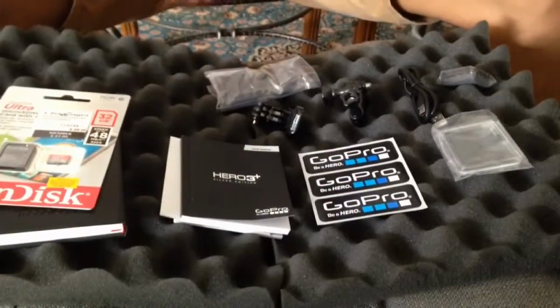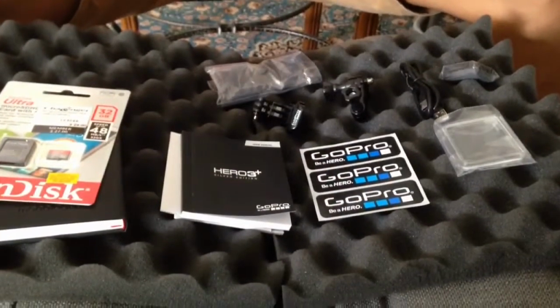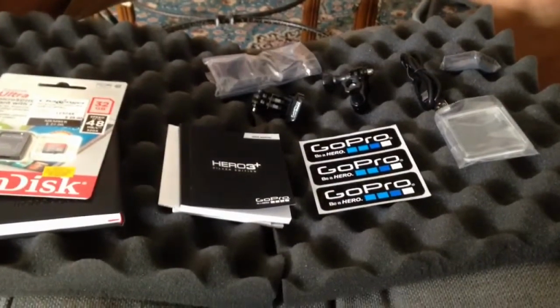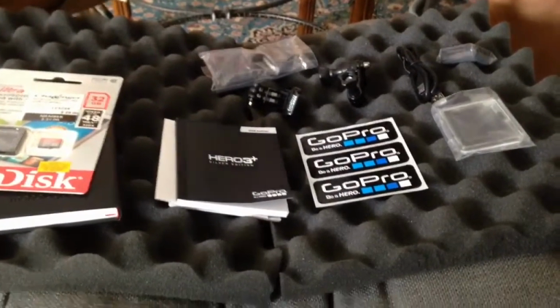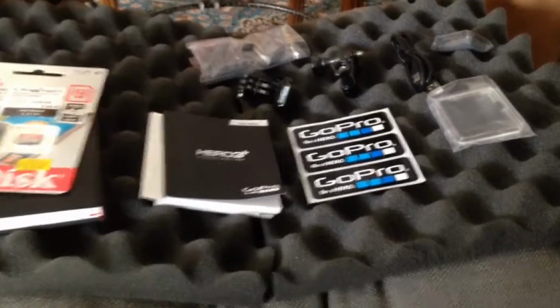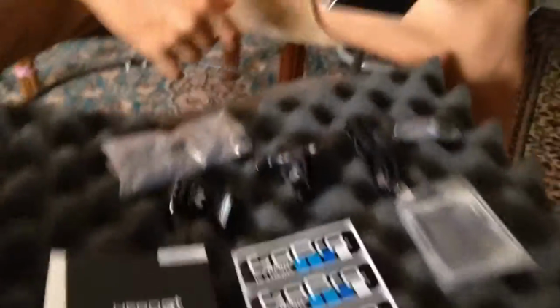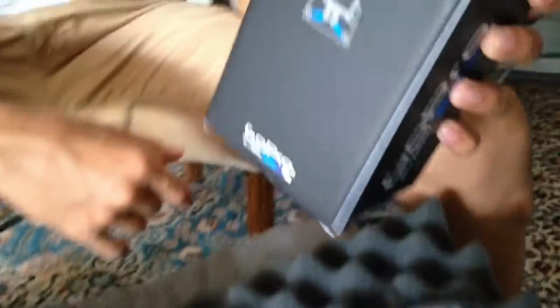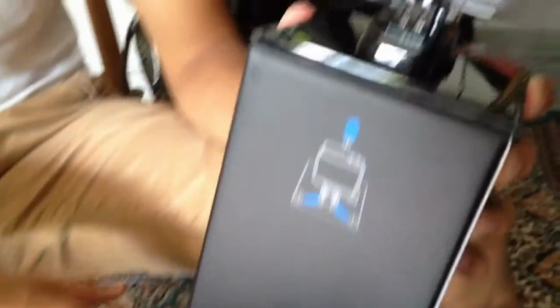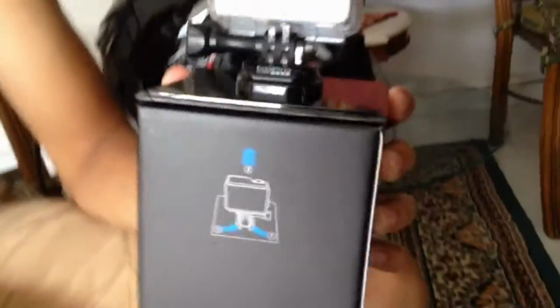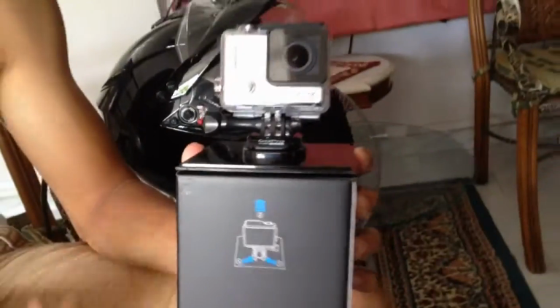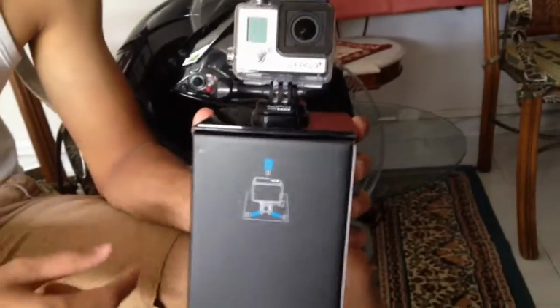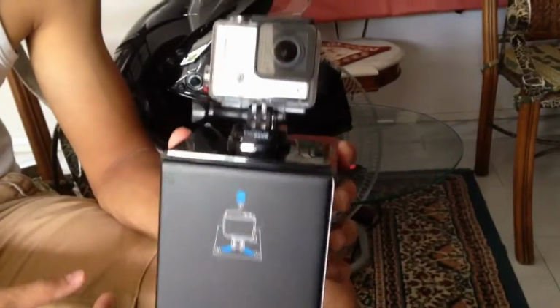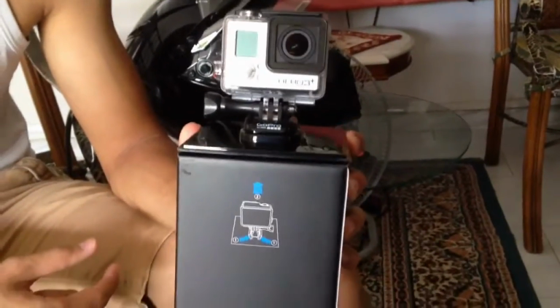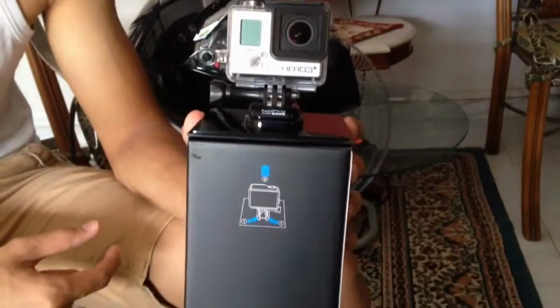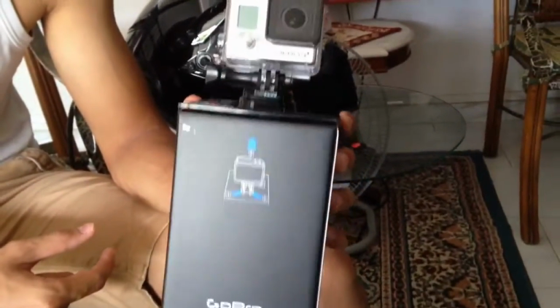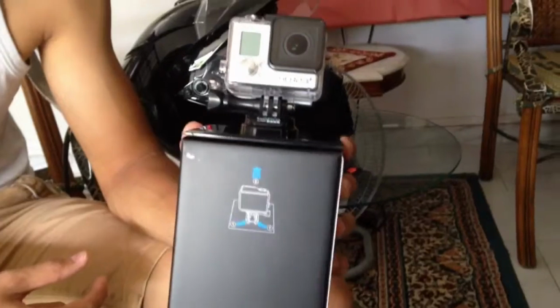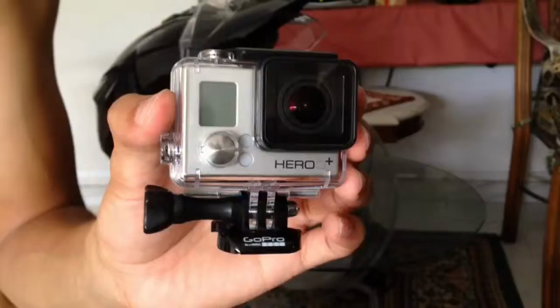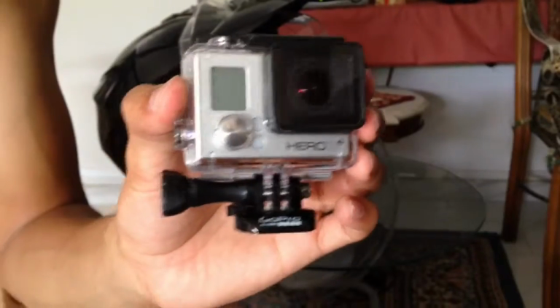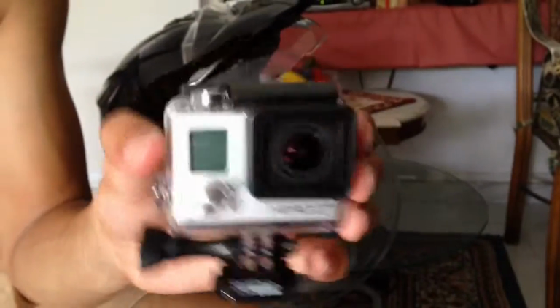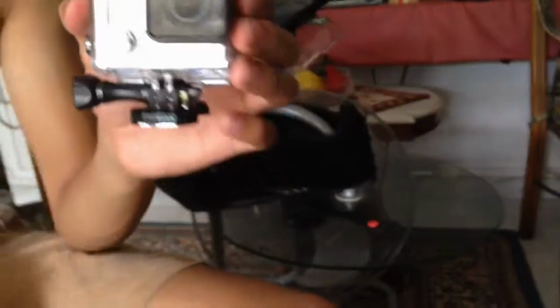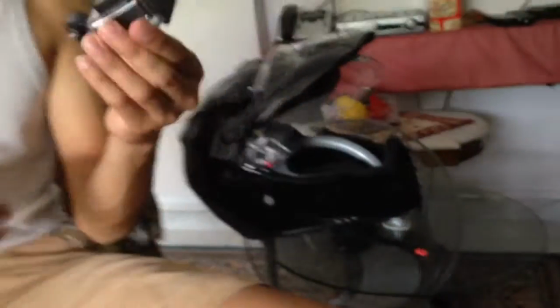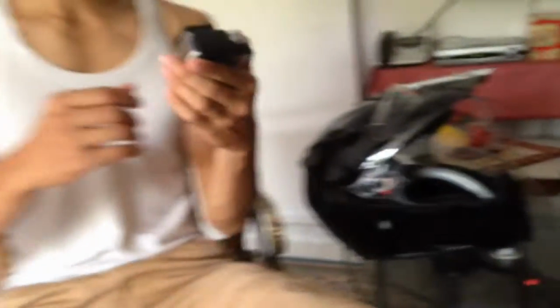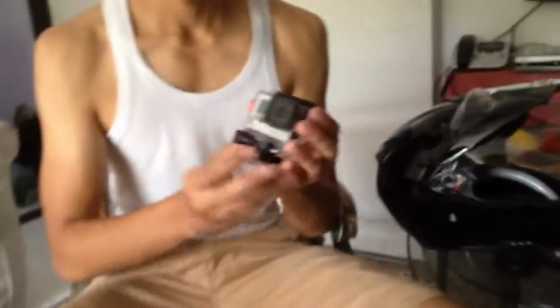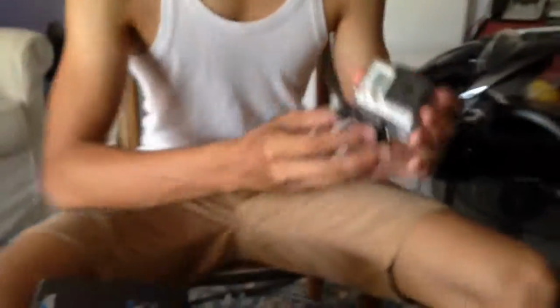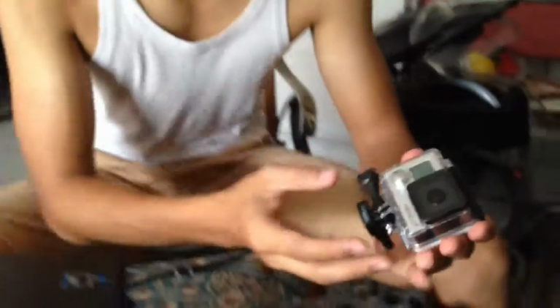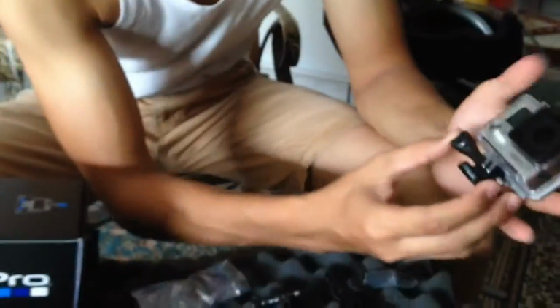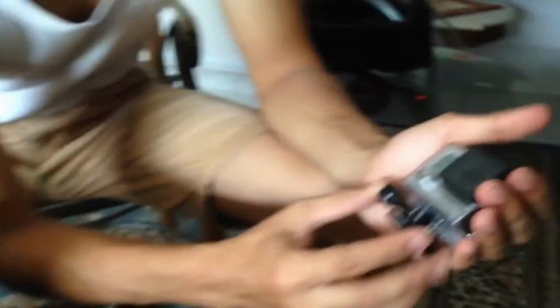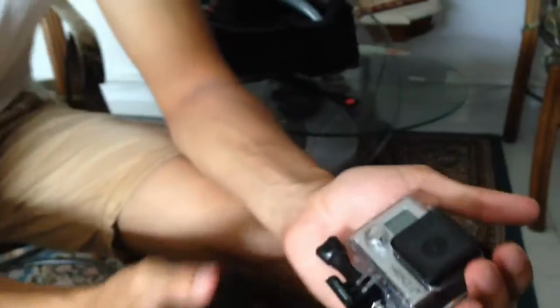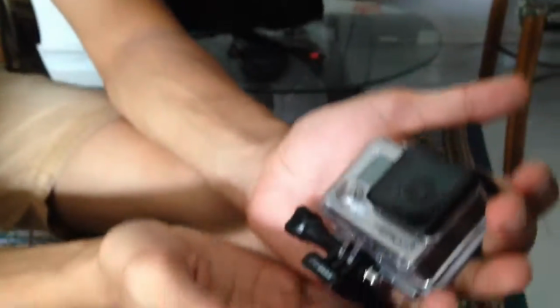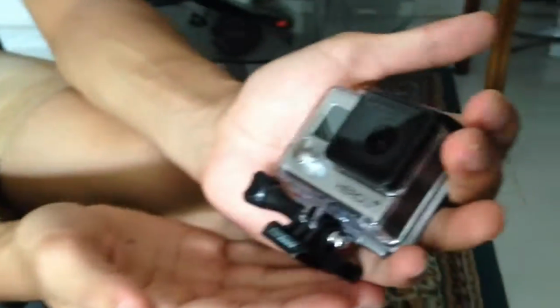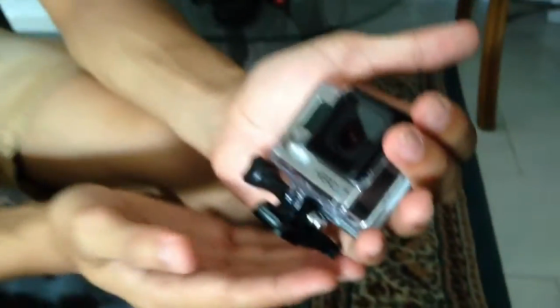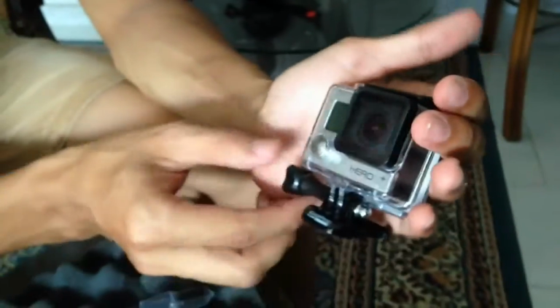Now on to the GoPro itself. It's on this mount — let's get this out. Now it's out. As you can see, it's quite small. It can fit in the palm of my hands really easily.